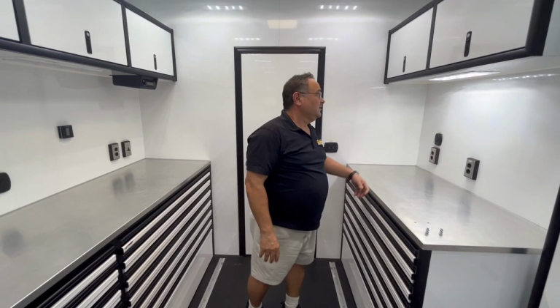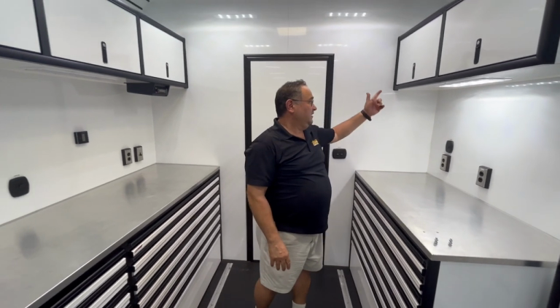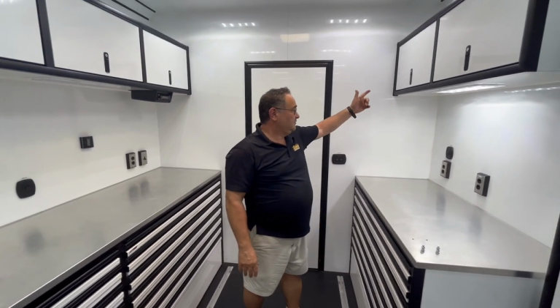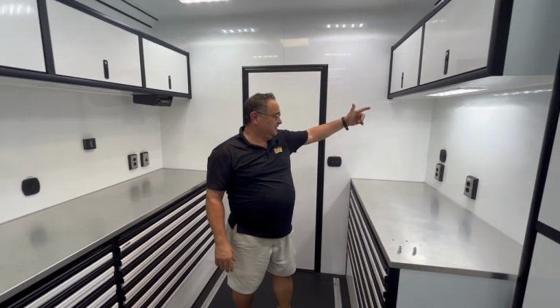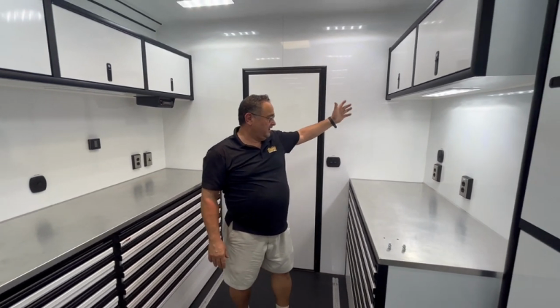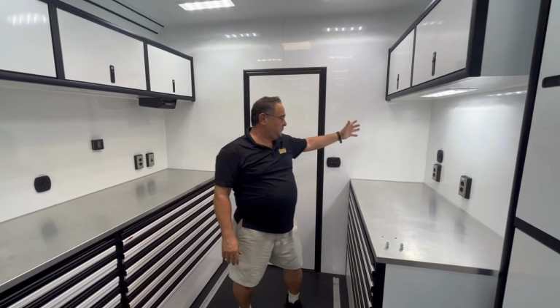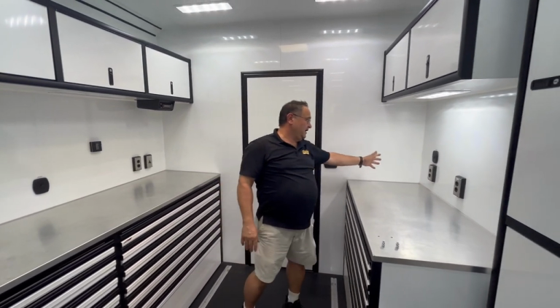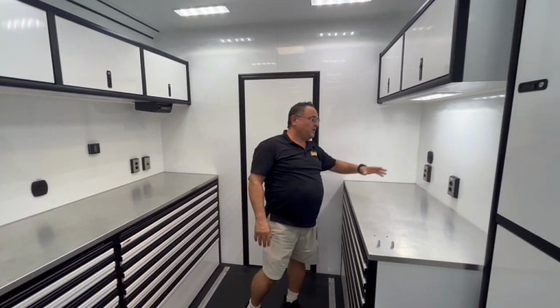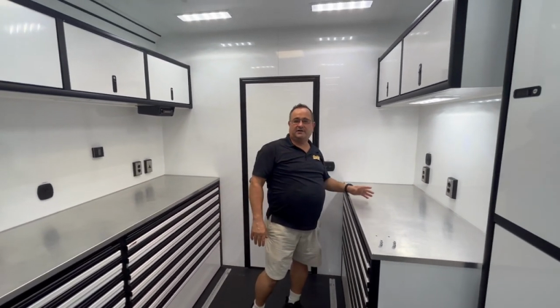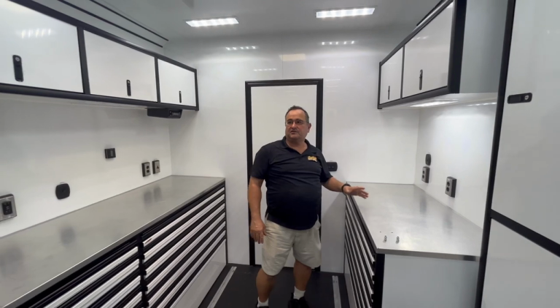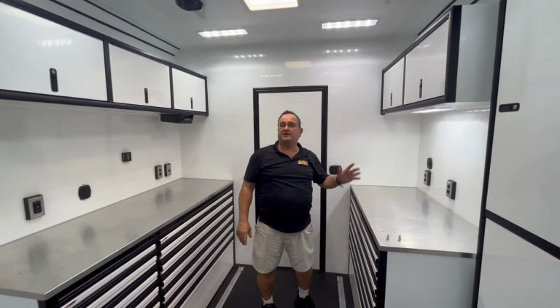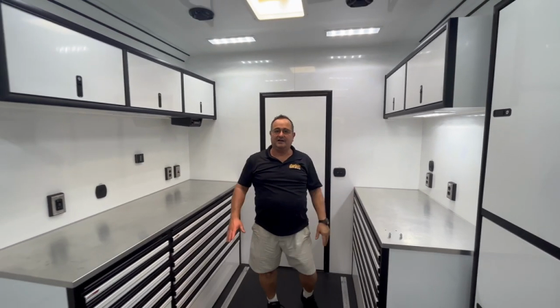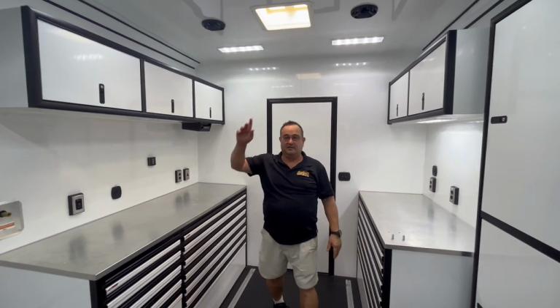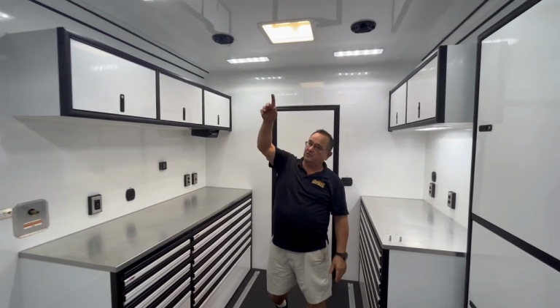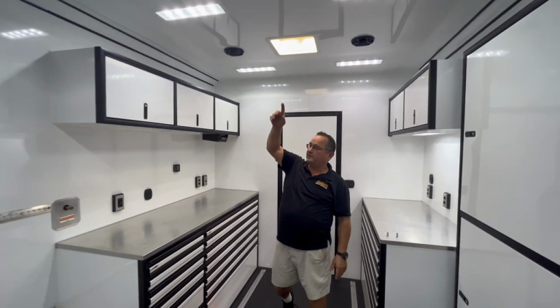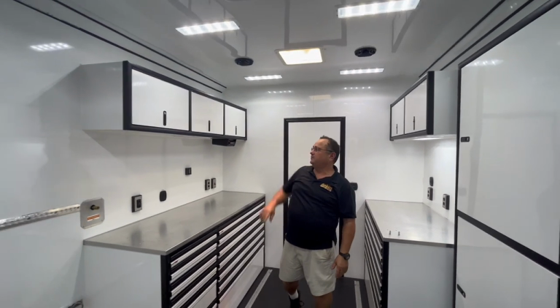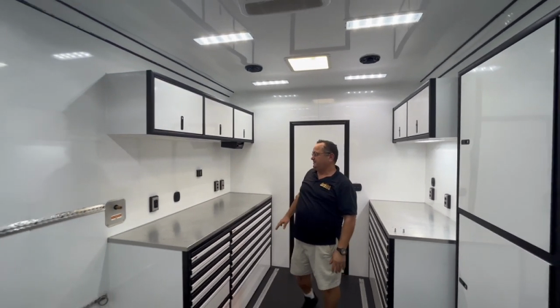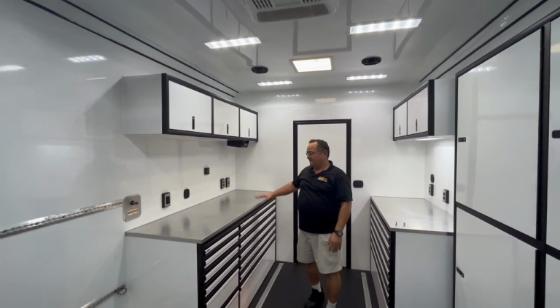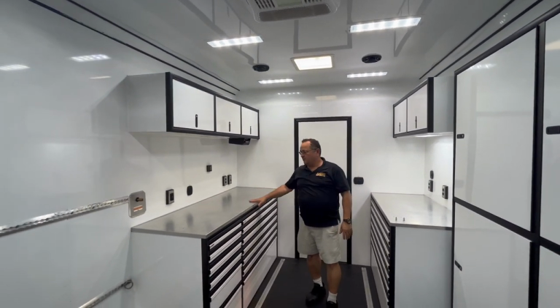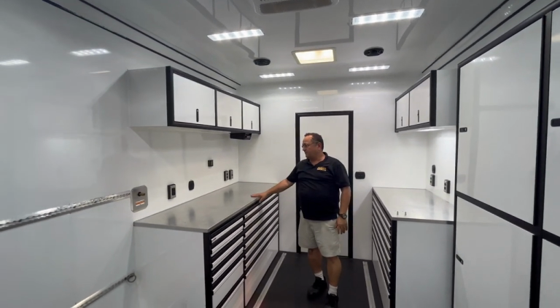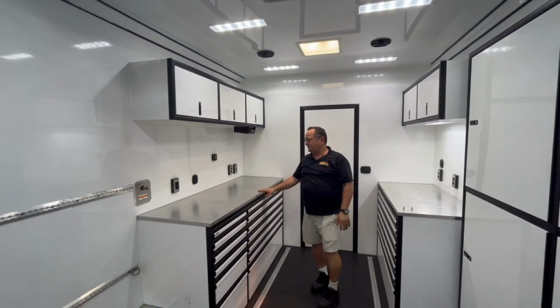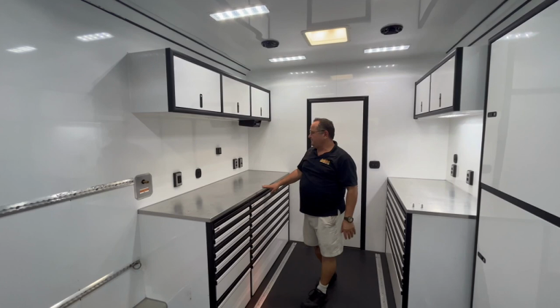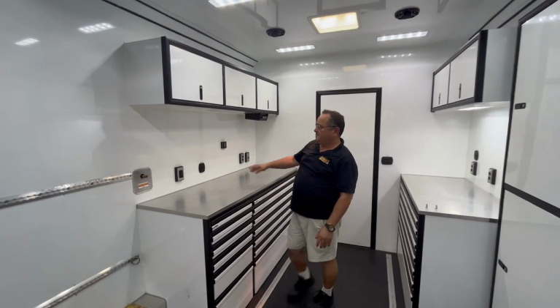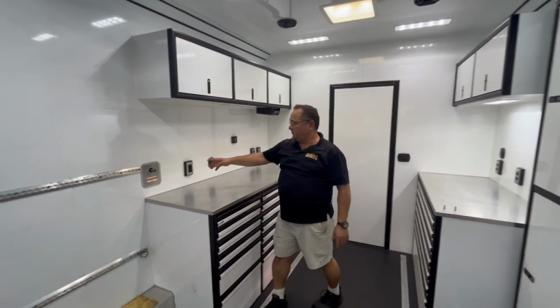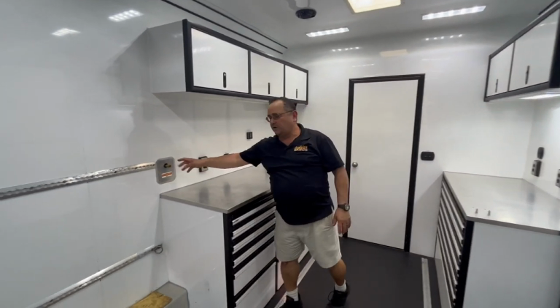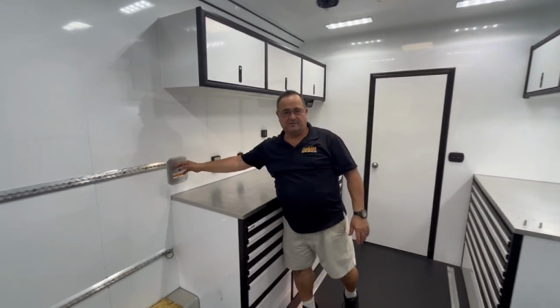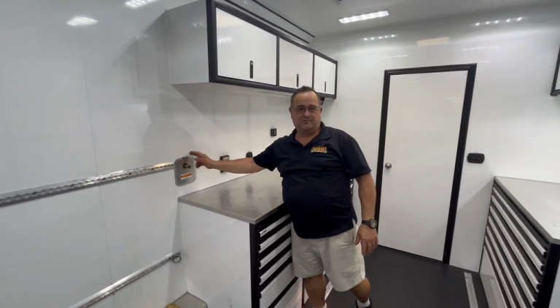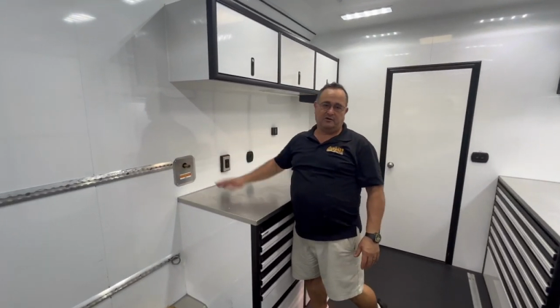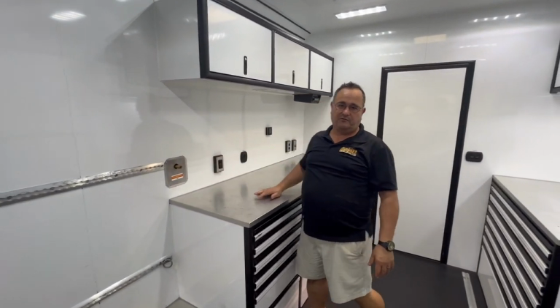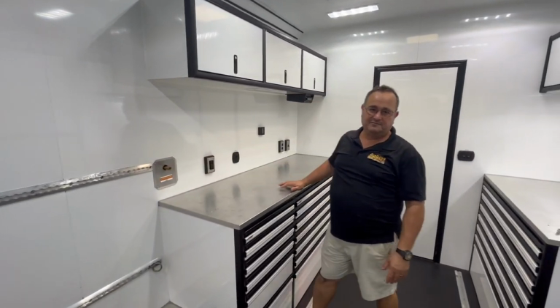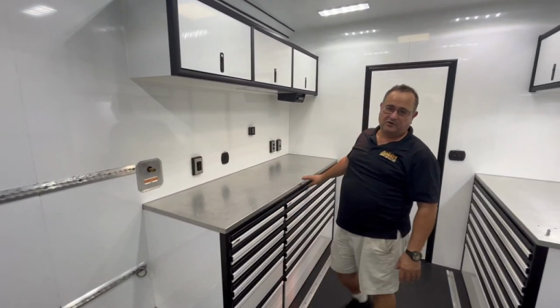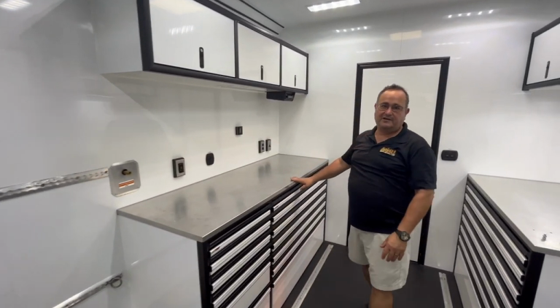There are LED lights, lots of power connections, and lots of lighting. There's an AC unit and more cabinets on this side. With a quick connect, you can bring your compressor on for your air lines.